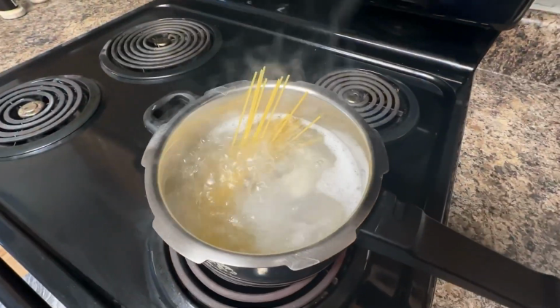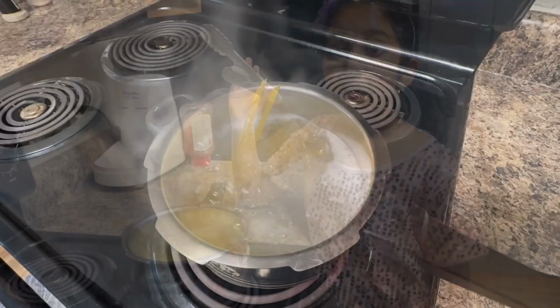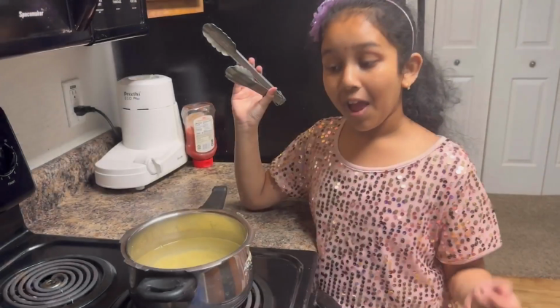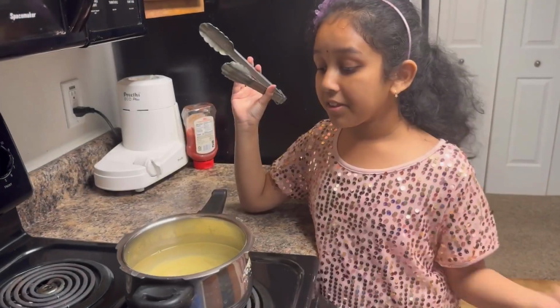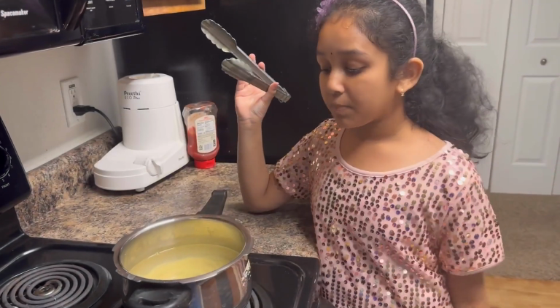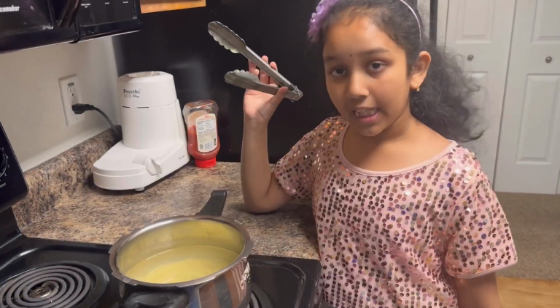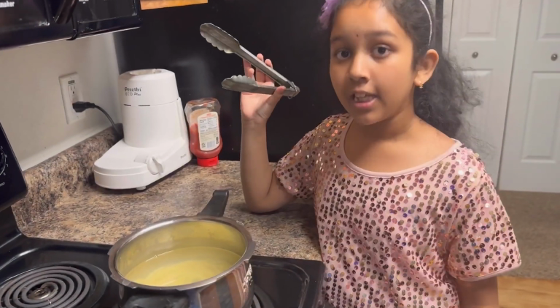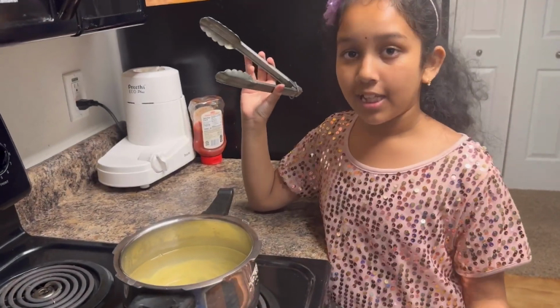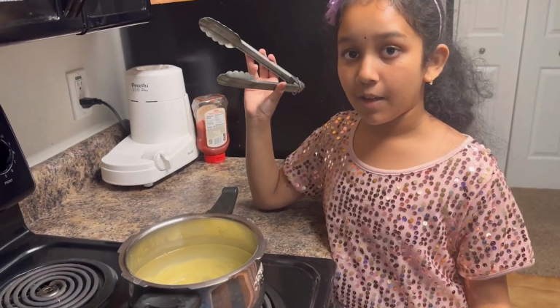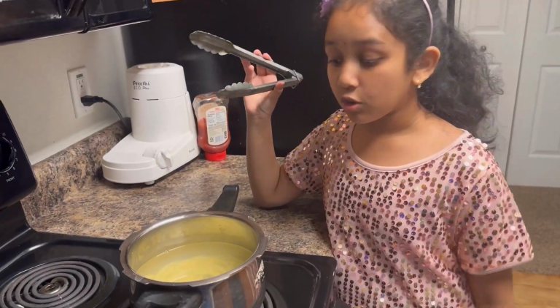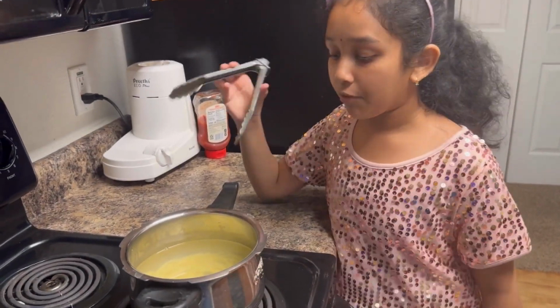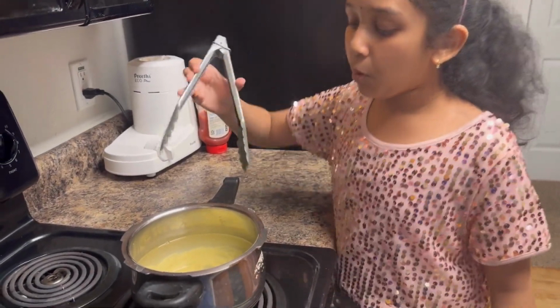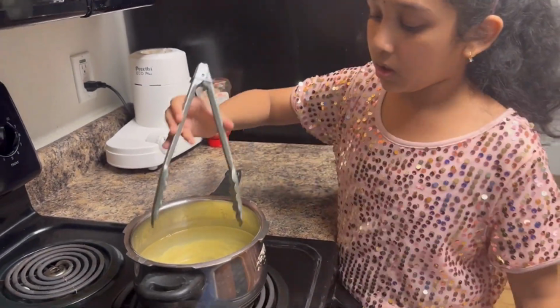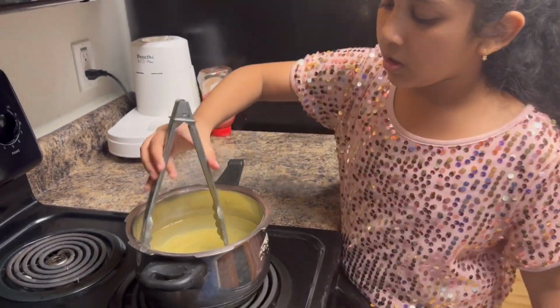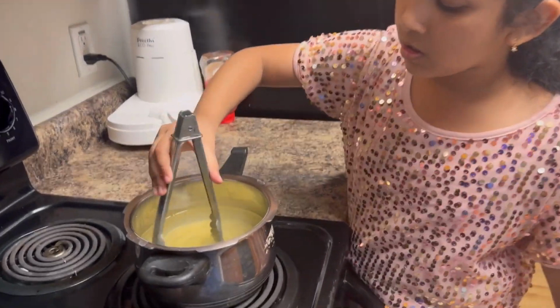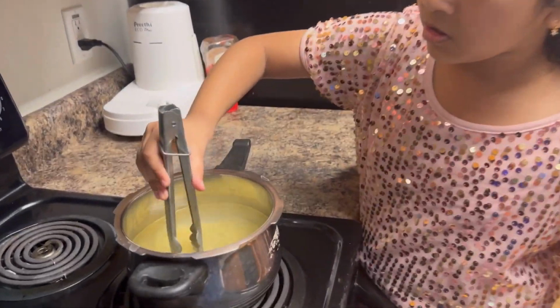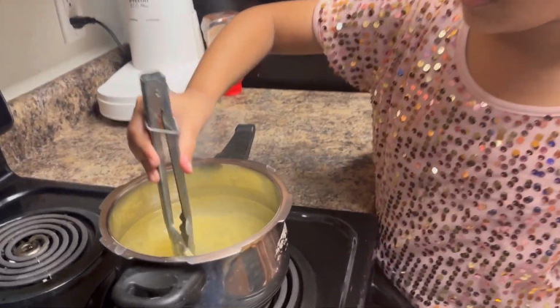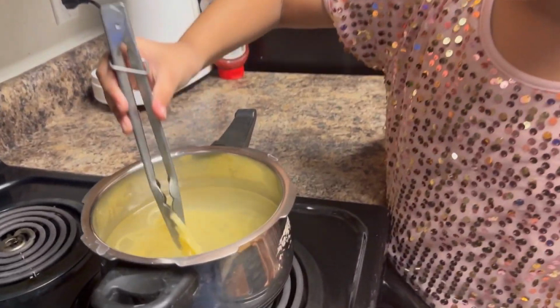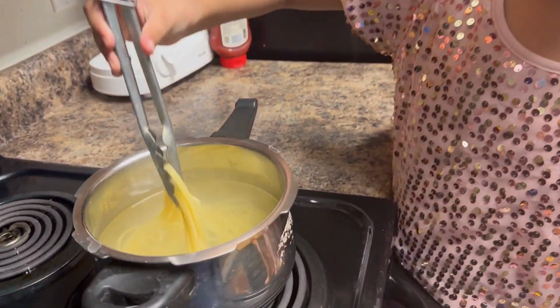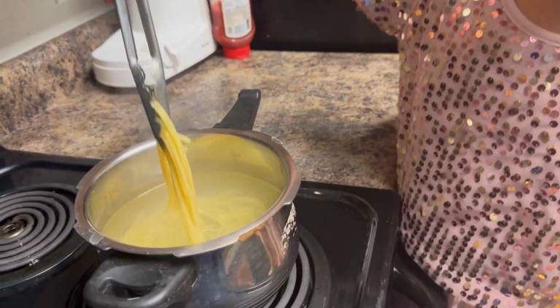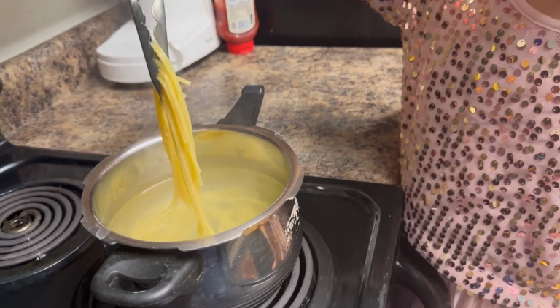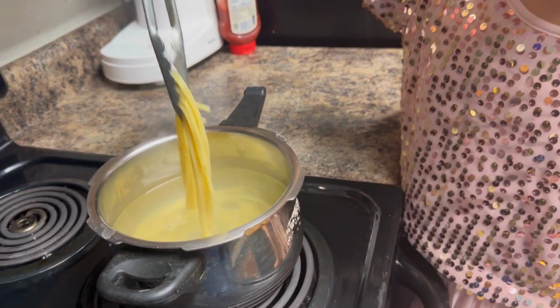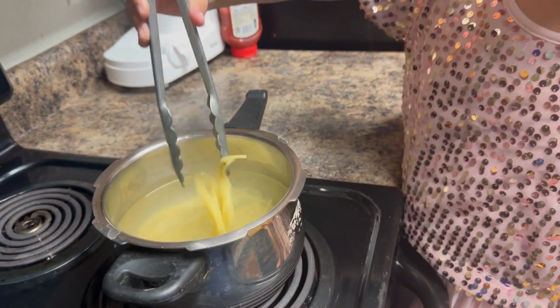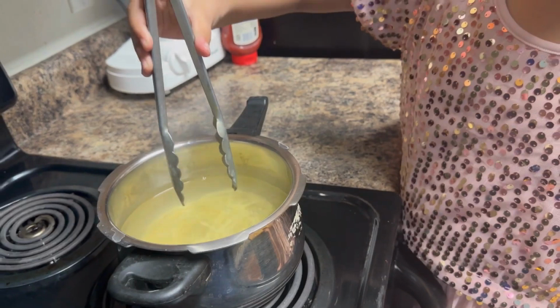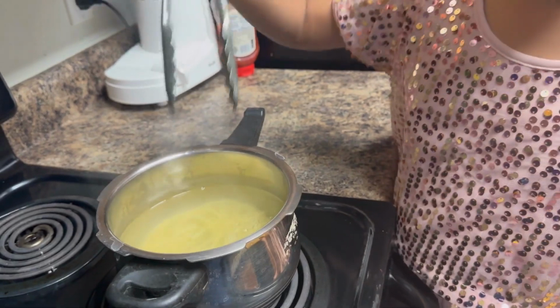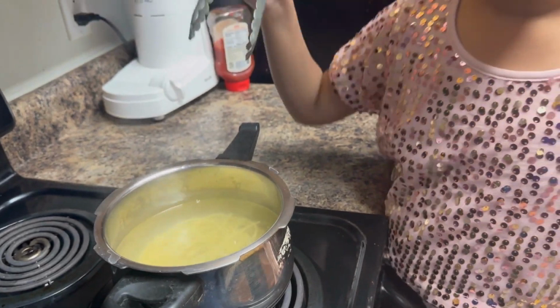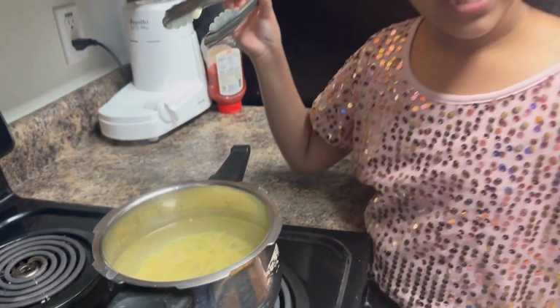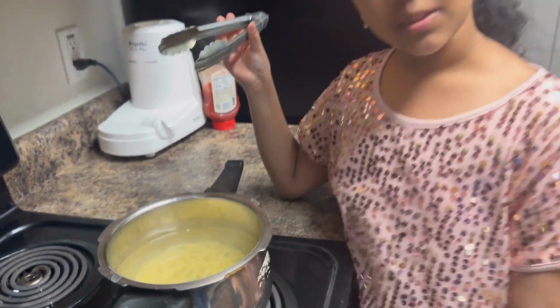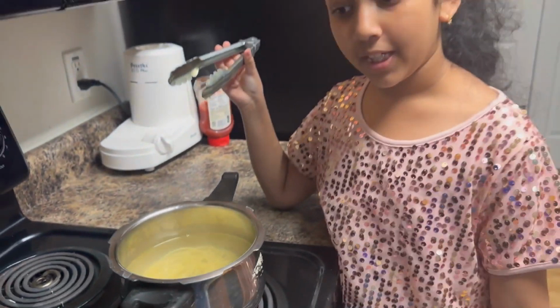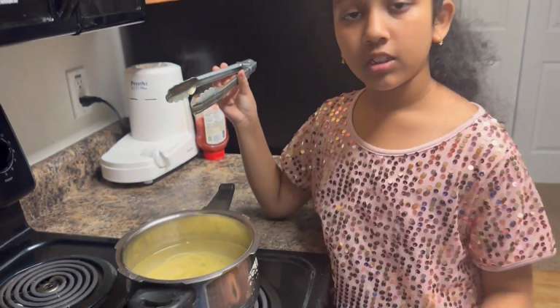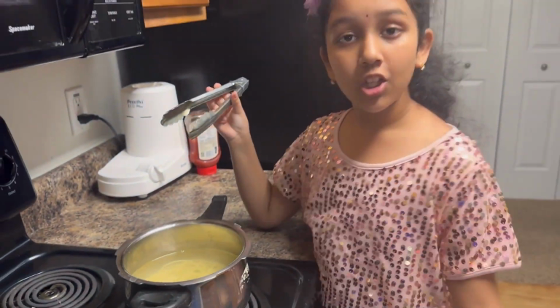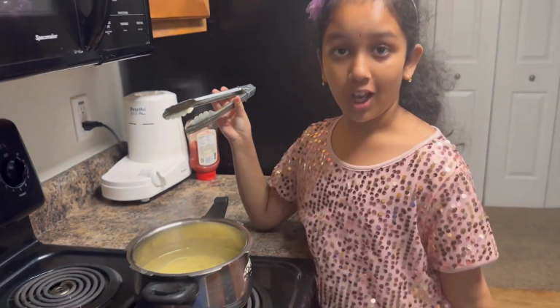Now that the spaghetti has boiled, let's make the sauce.